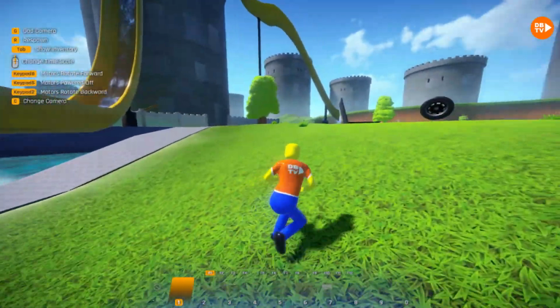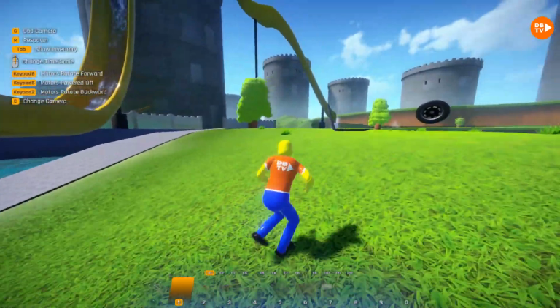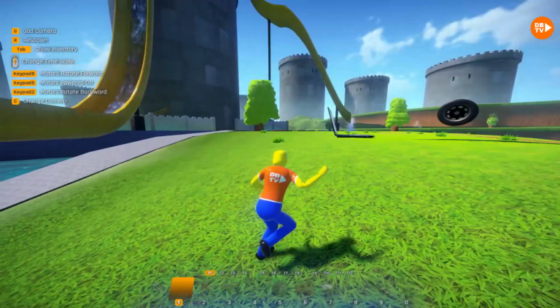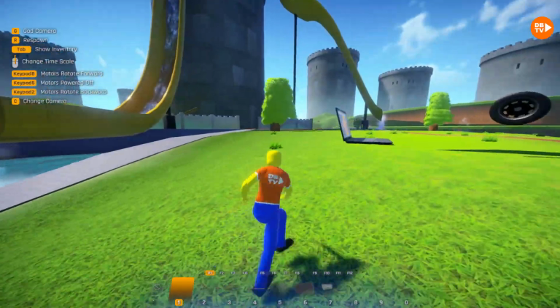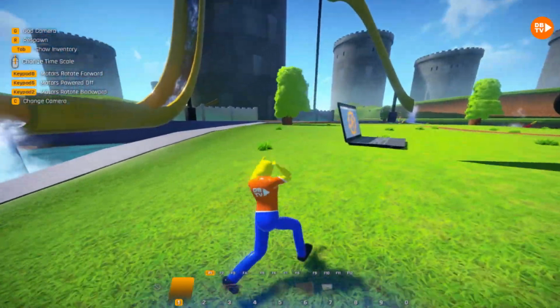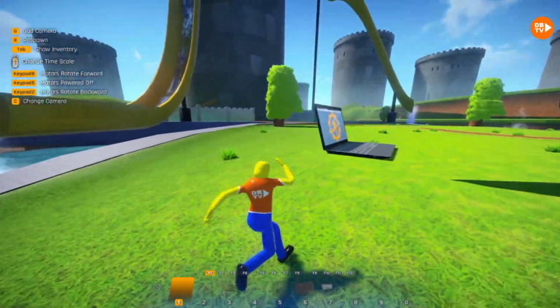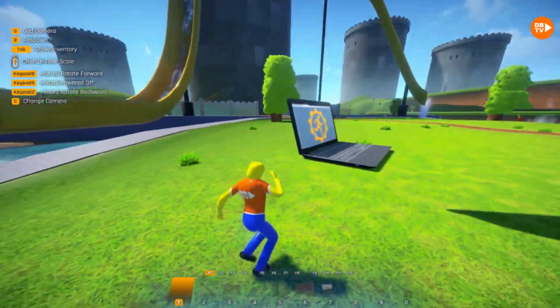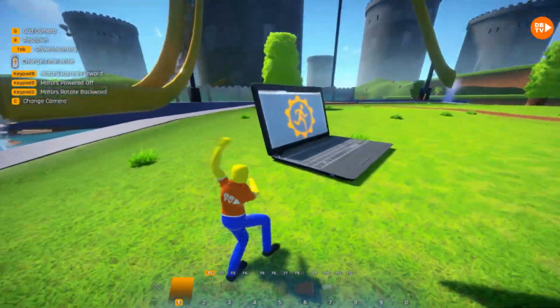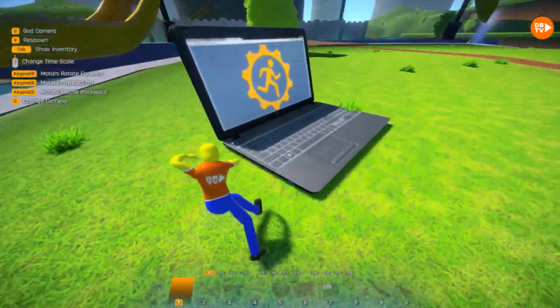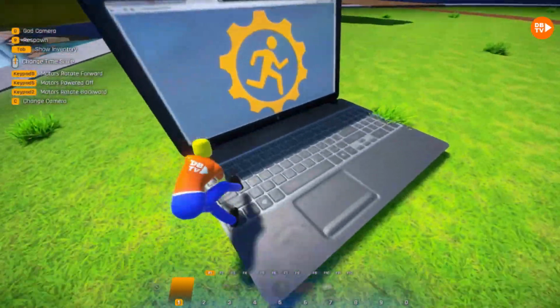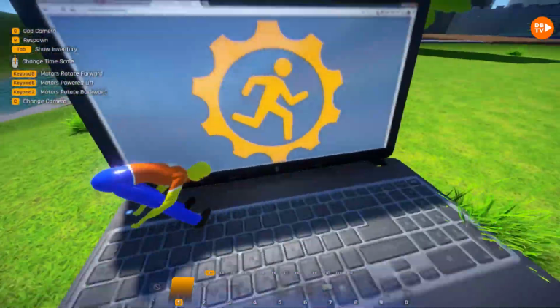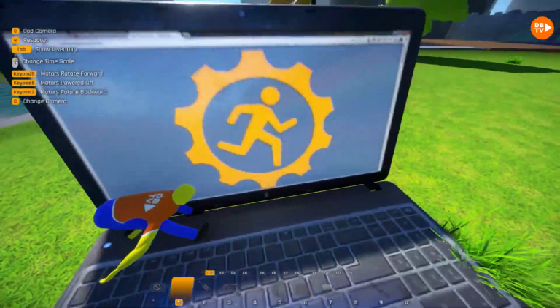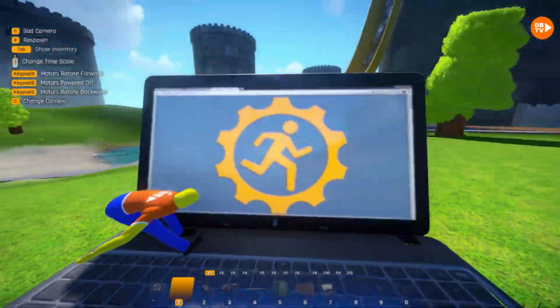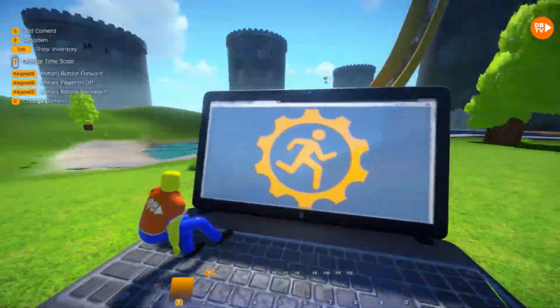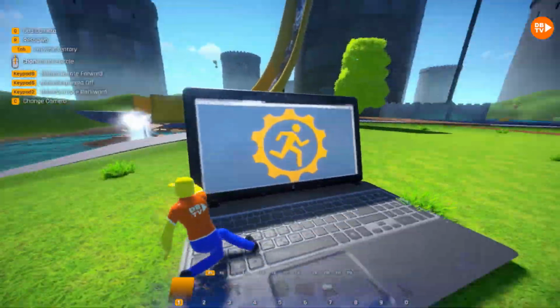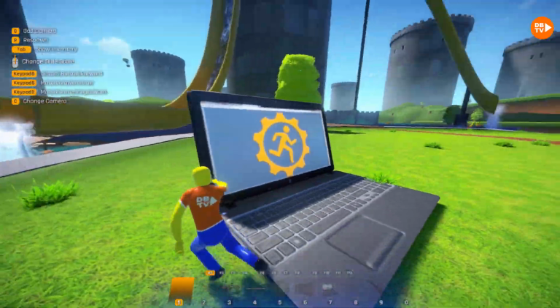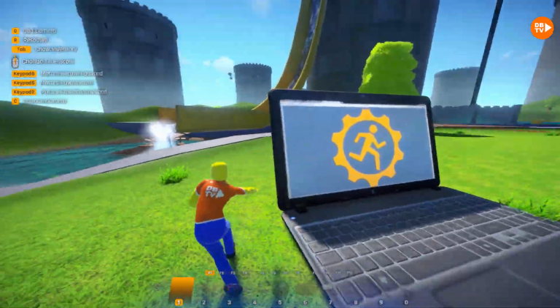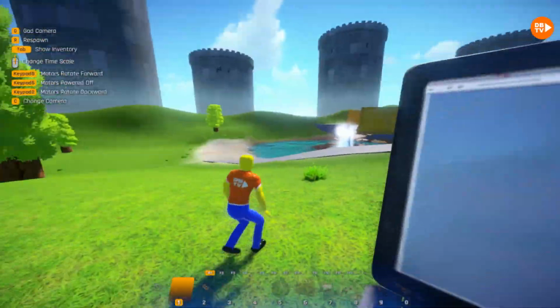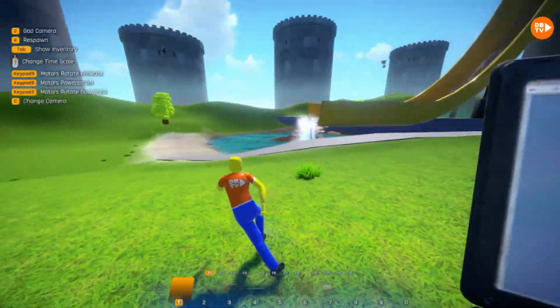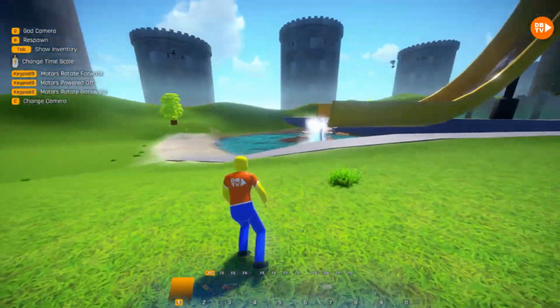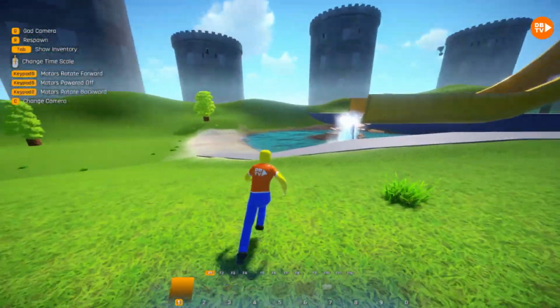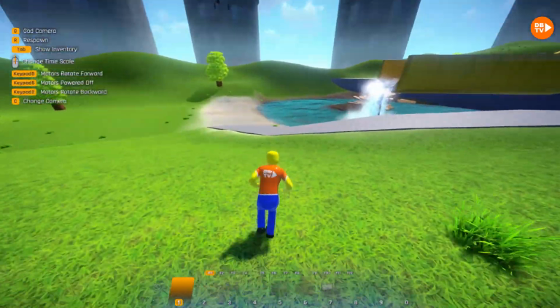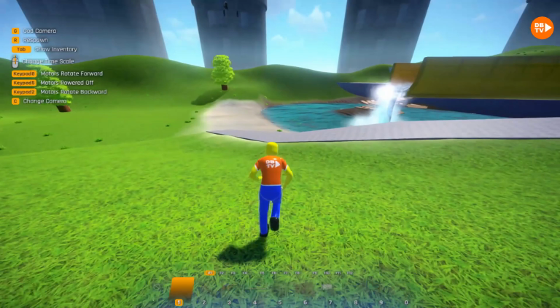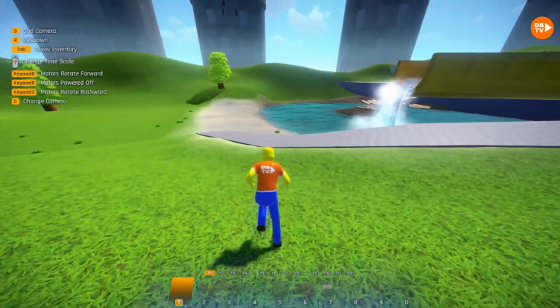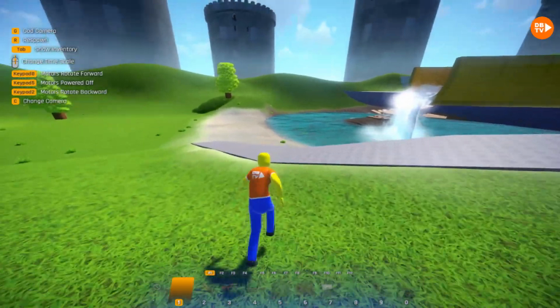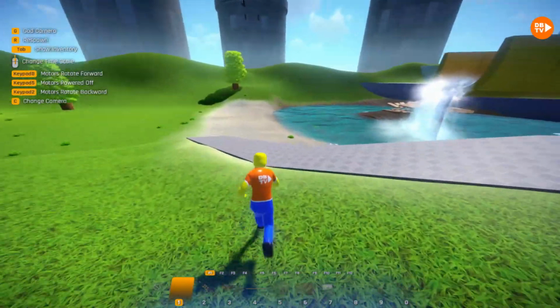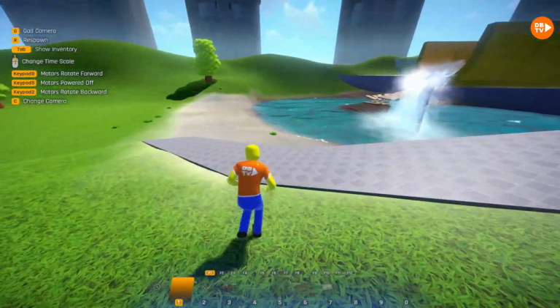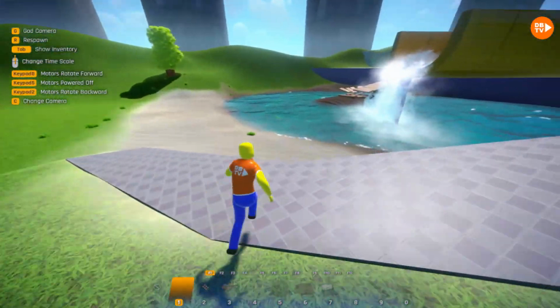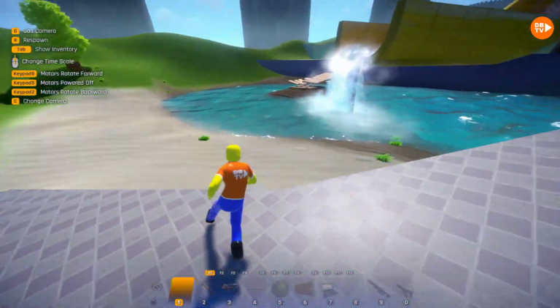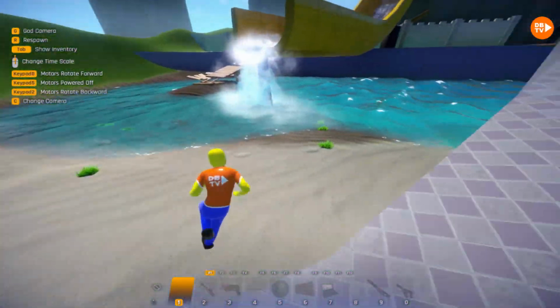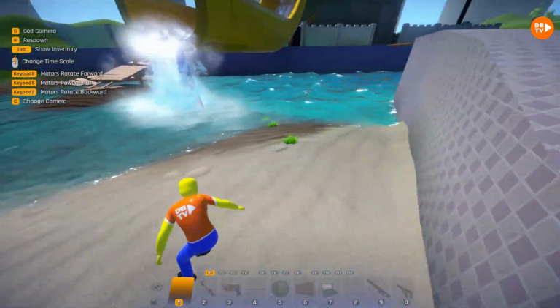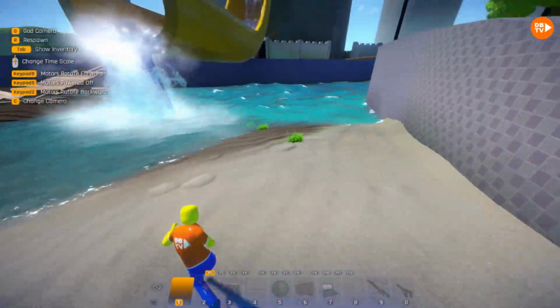But also, look at this! We got a laptop! We'll destroy that a bit later, but over here, we'll be able to touch the bottom of the water!